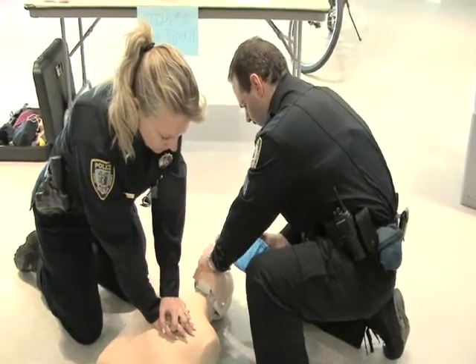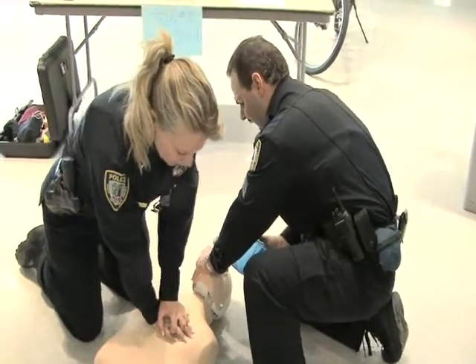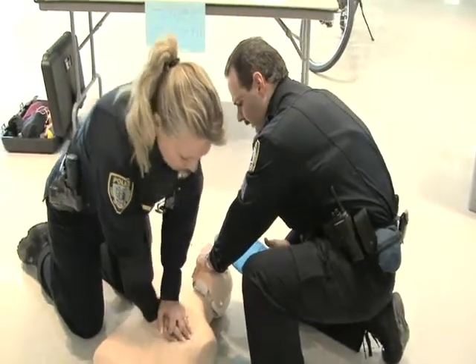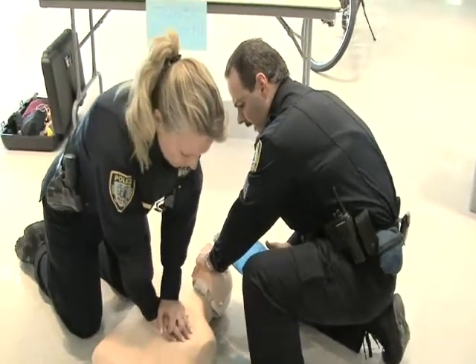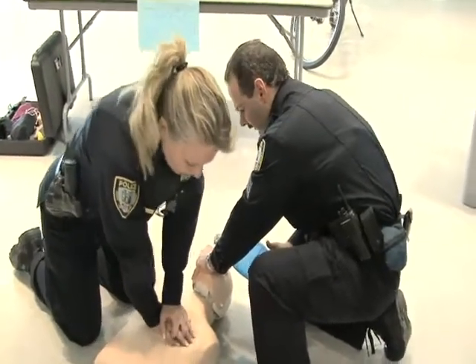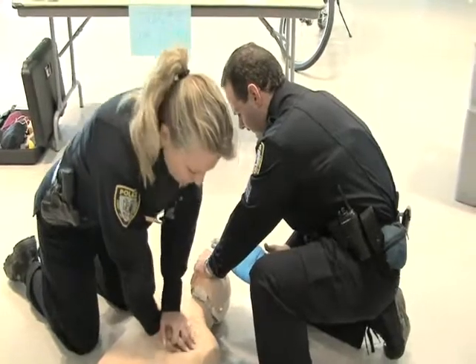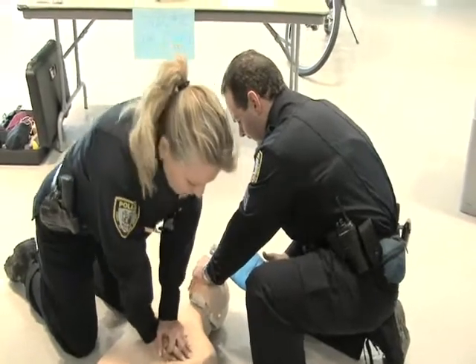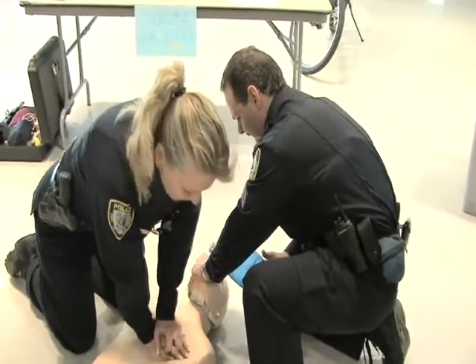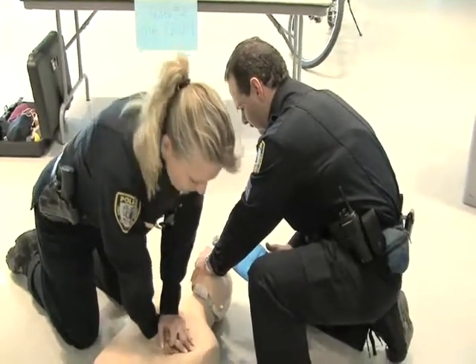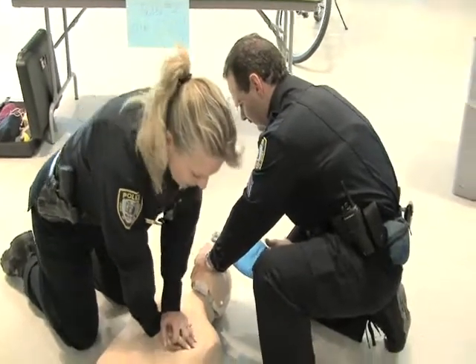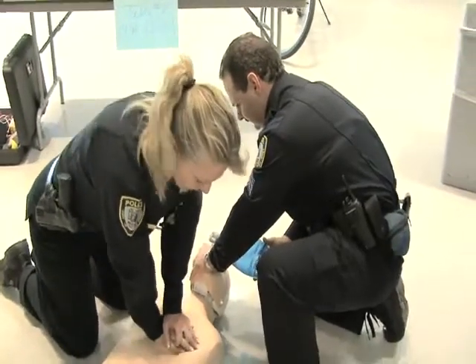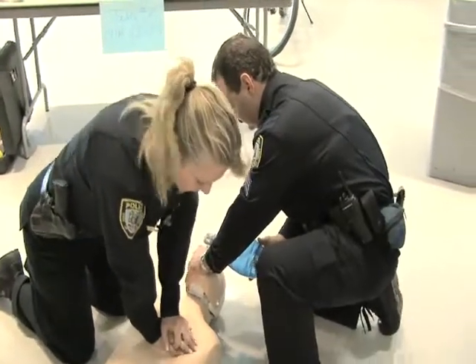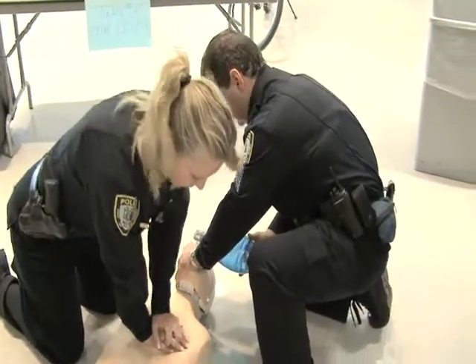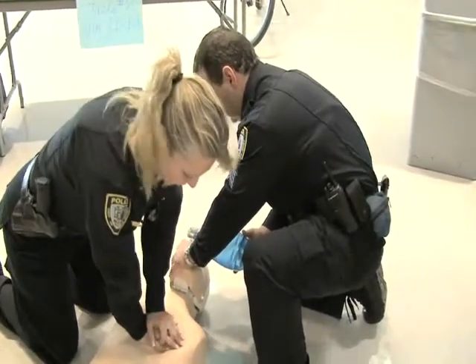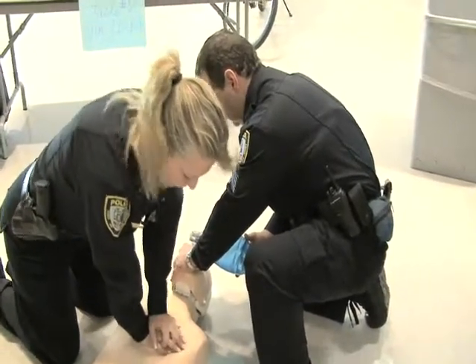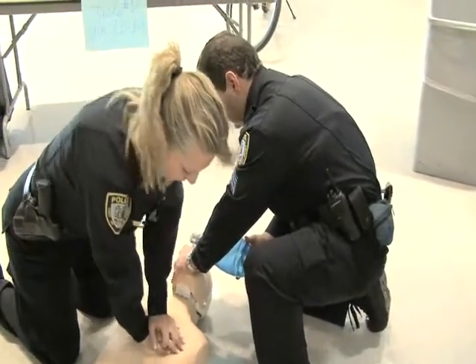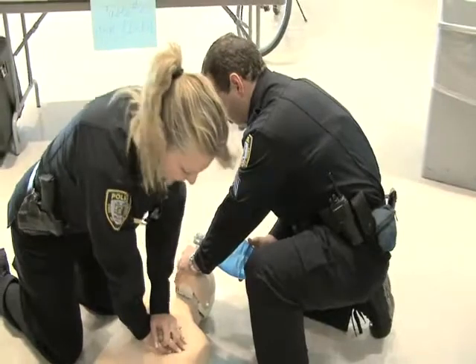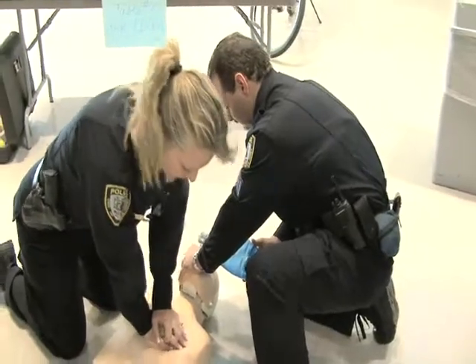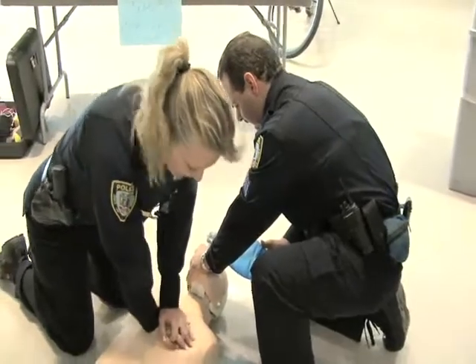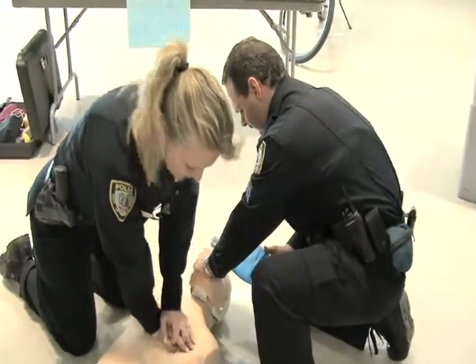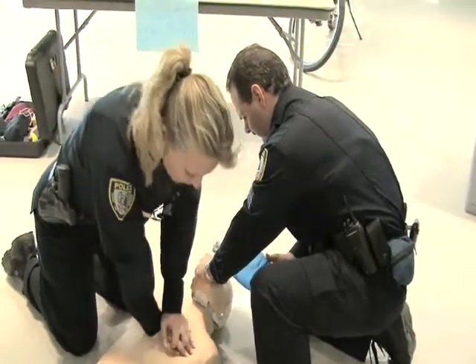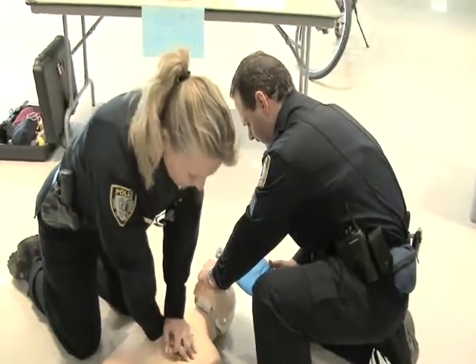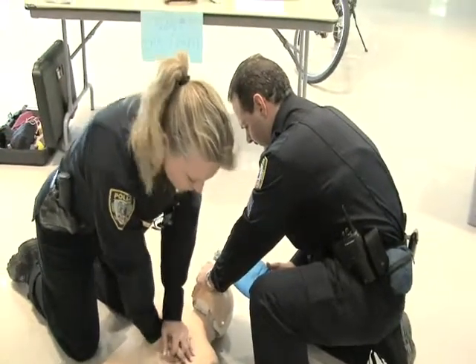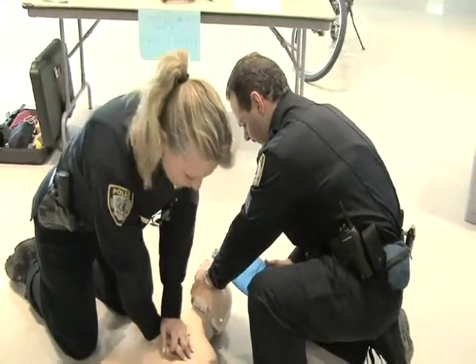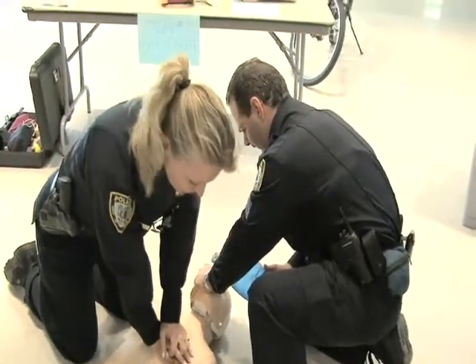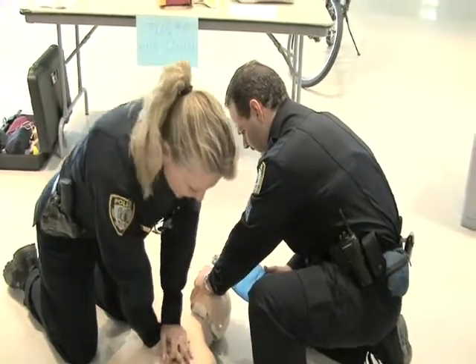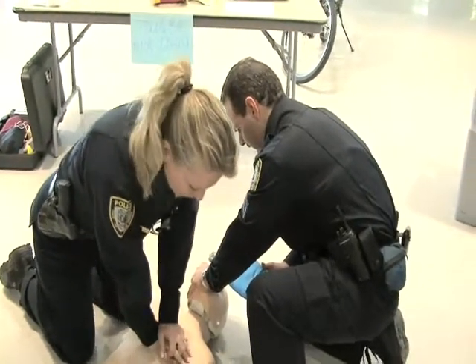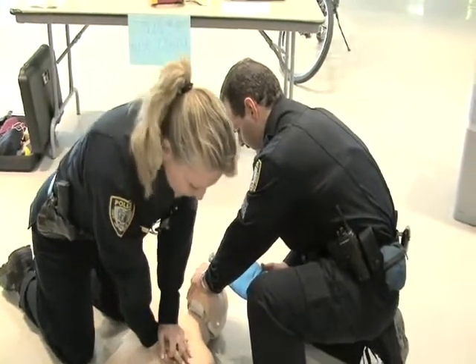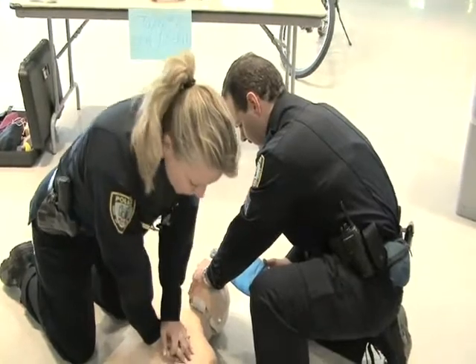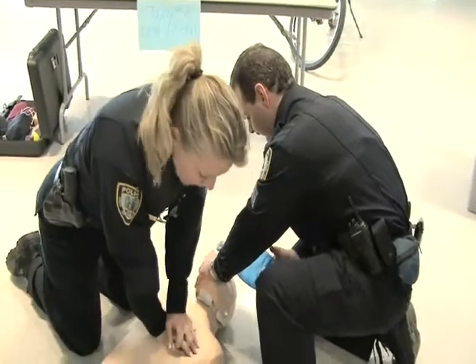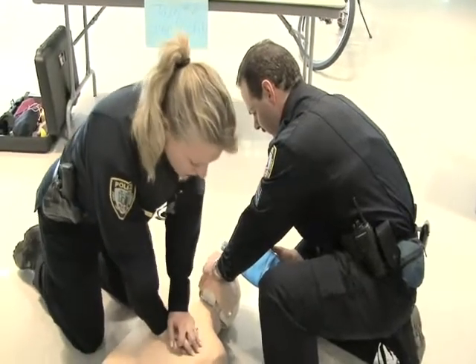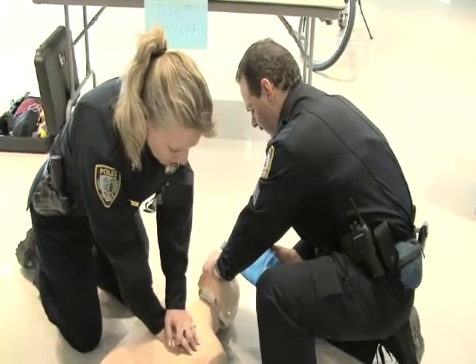And 30 compressions. 1, 2, 3, 4, 5, 6, 7, 8, 9, 10, 21, 22, 23, 24, 25, 26, 27, 28, 29, 30. Two breaths.